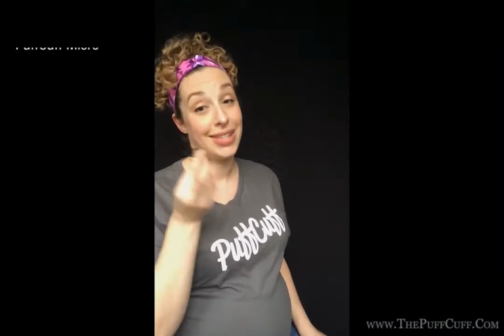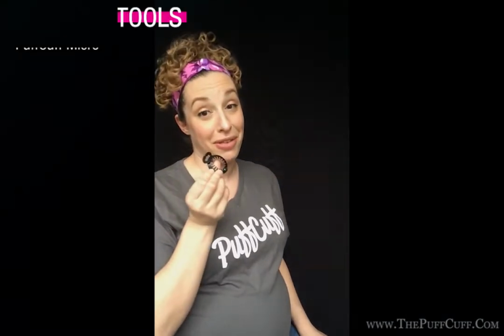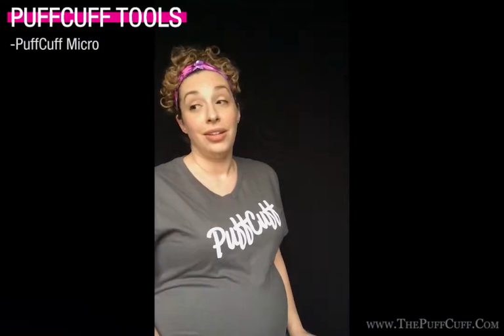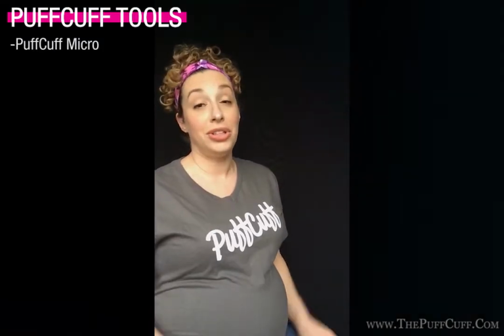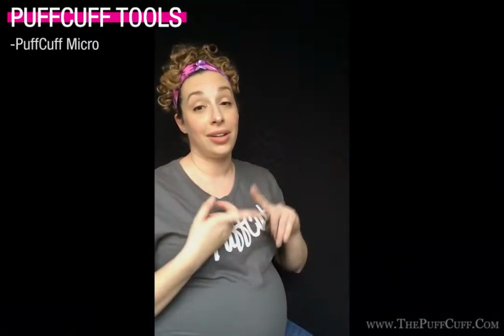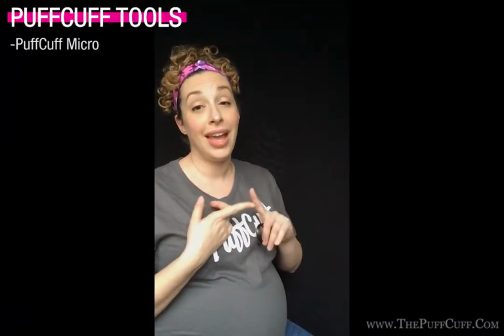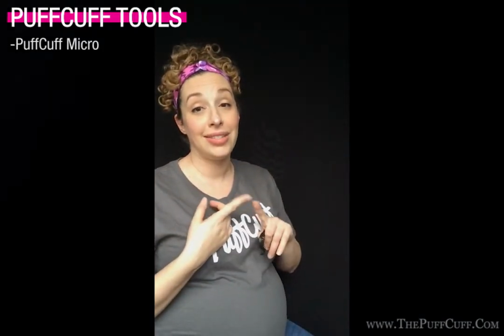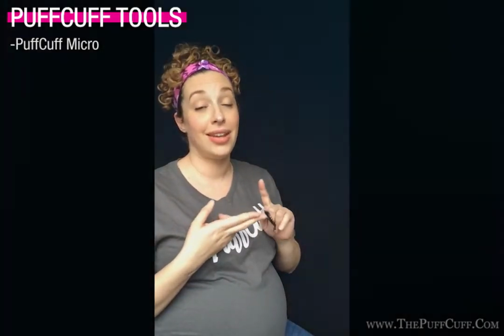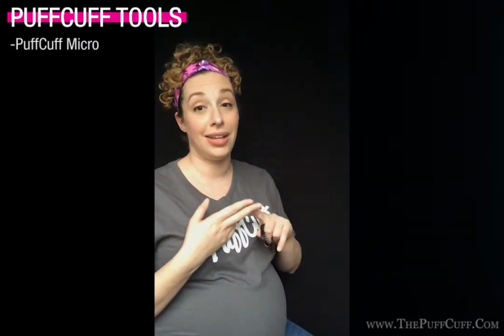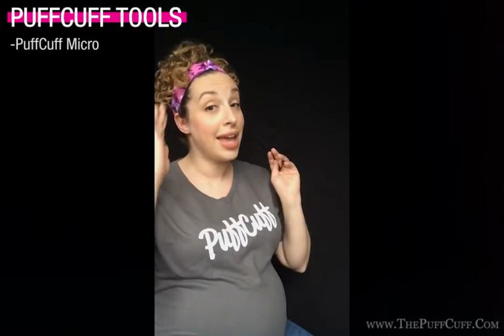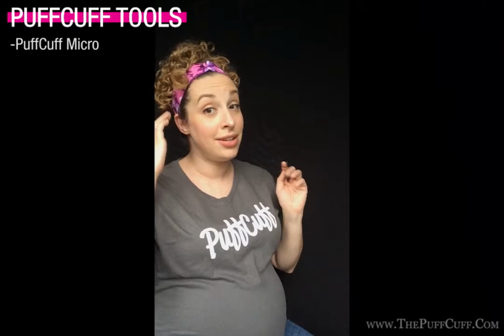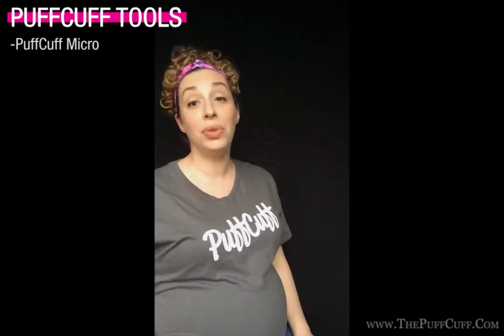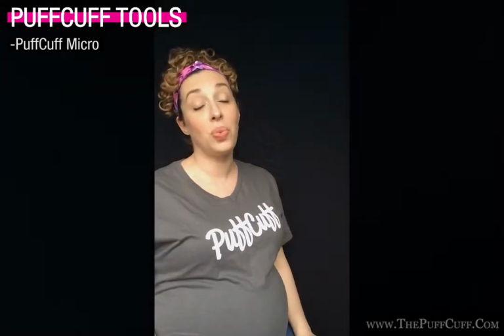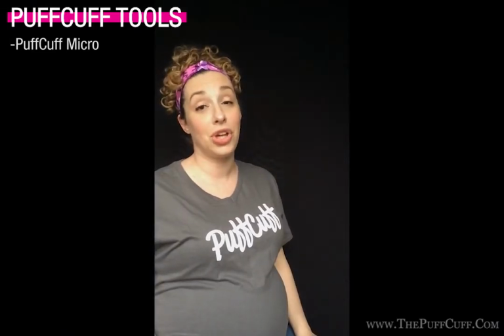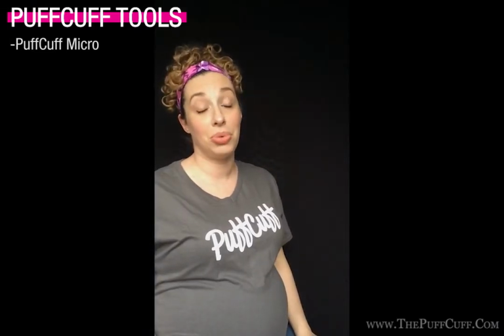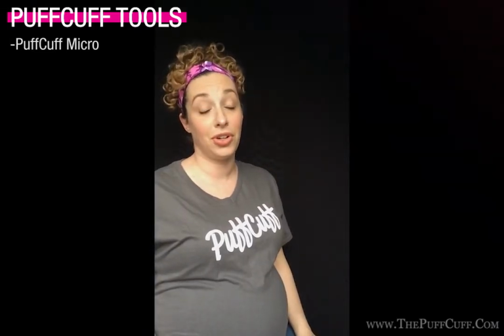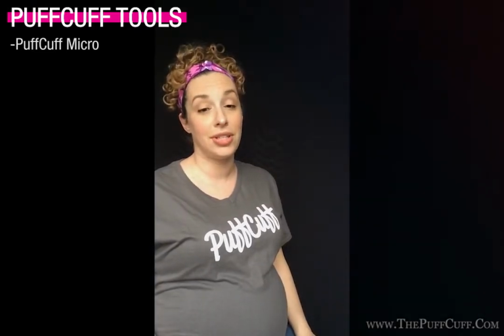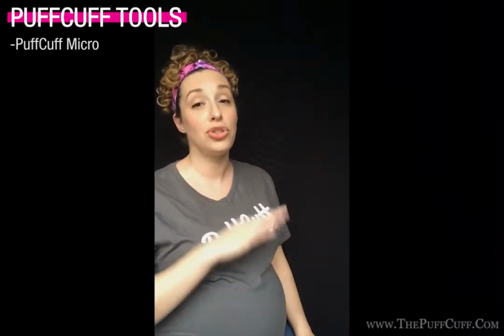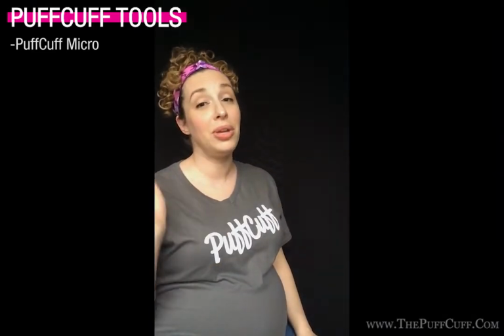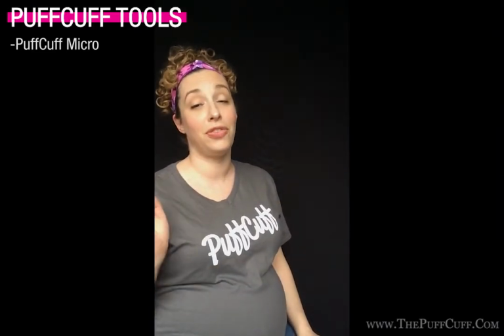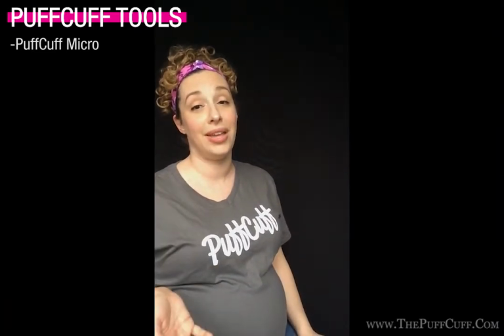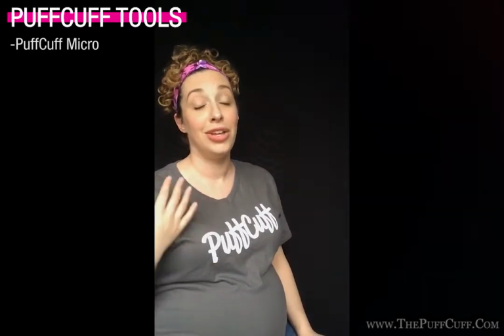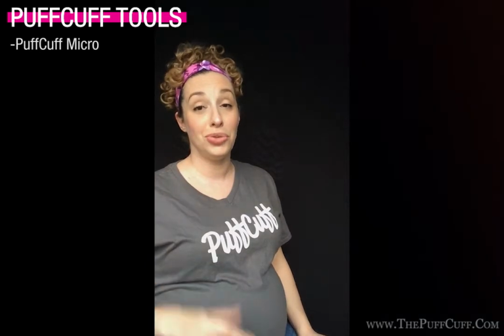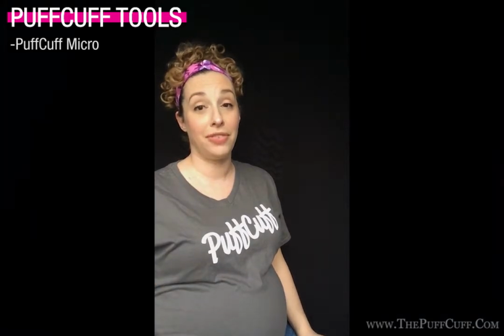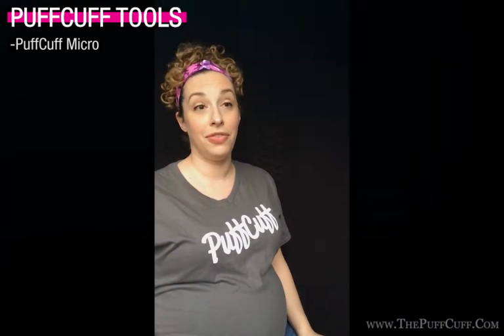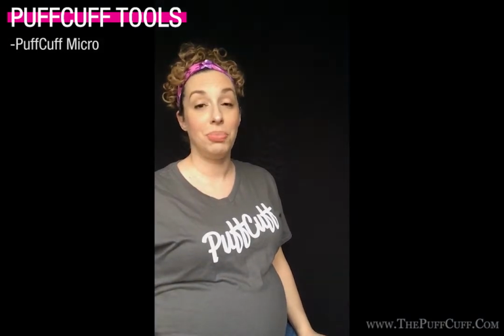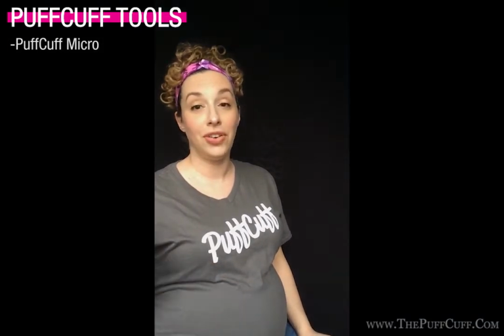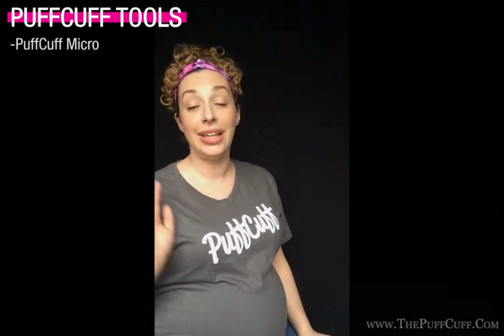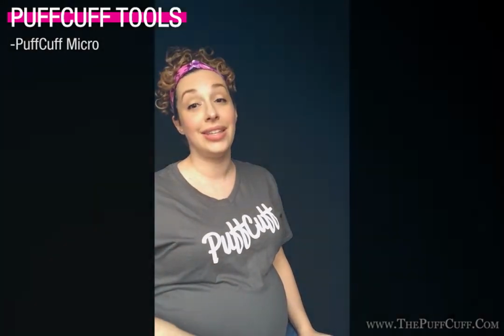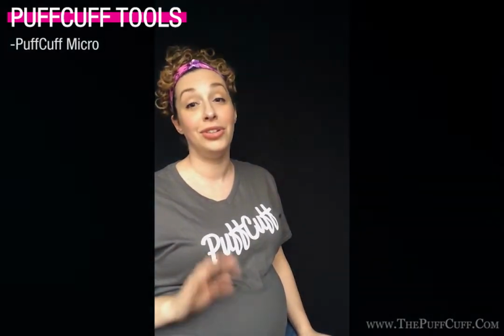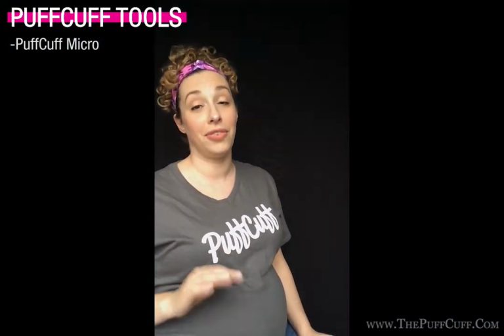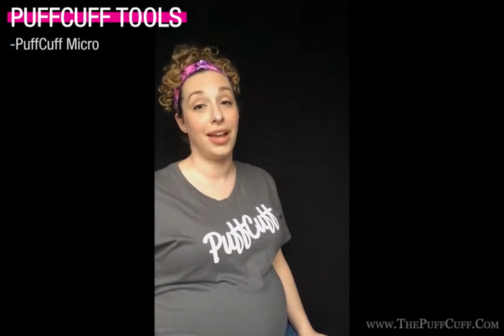That's thanks to the Puff Cuff. Not only do I not get any headaches, not any tension, but it really does a wonderful job to preserve your curls. And there are so many wonderful ways to use the Puff Cuff for these beautiful and easy no-effort styles.